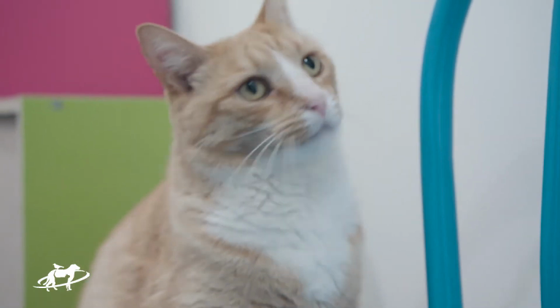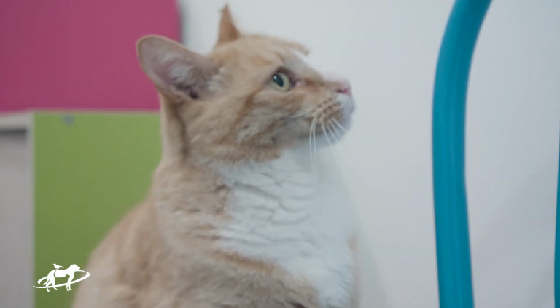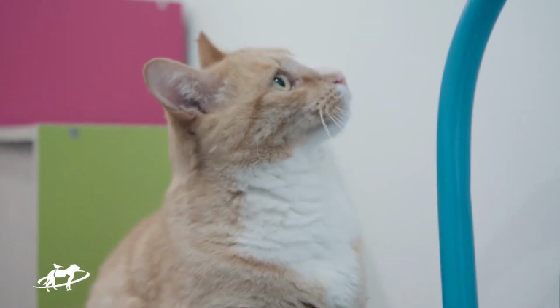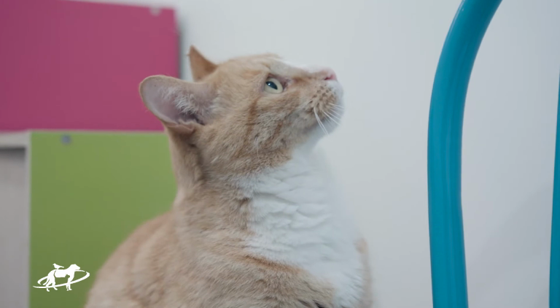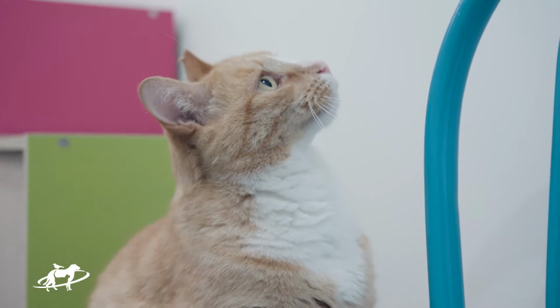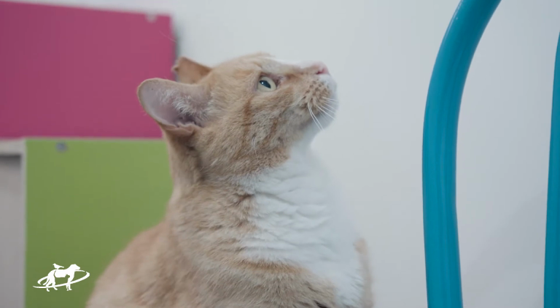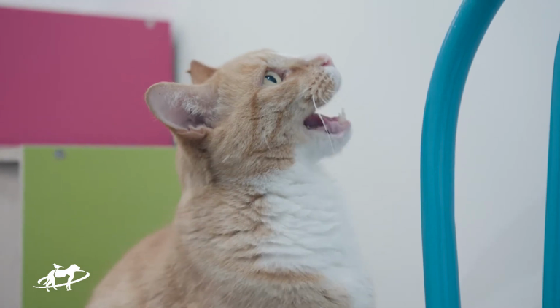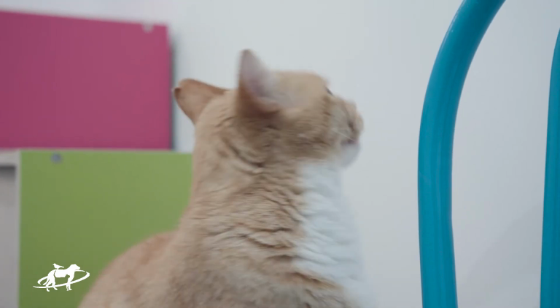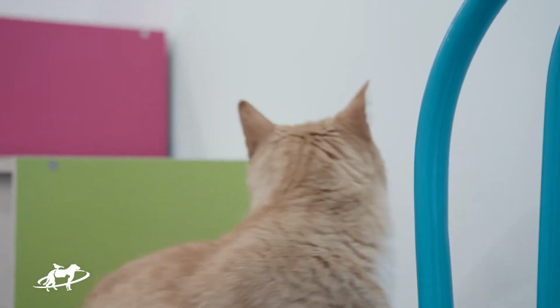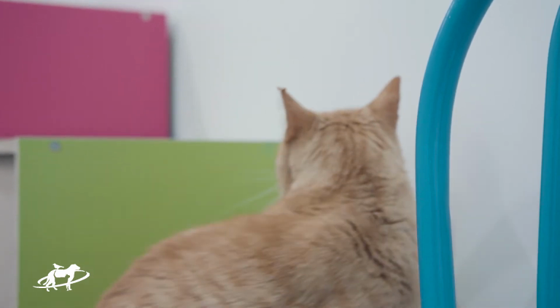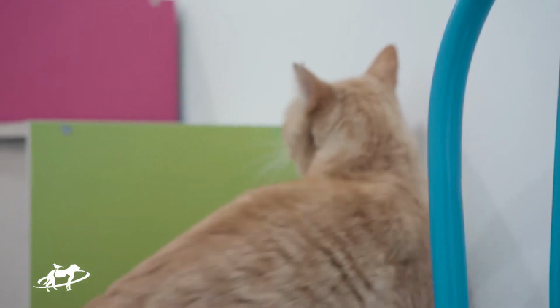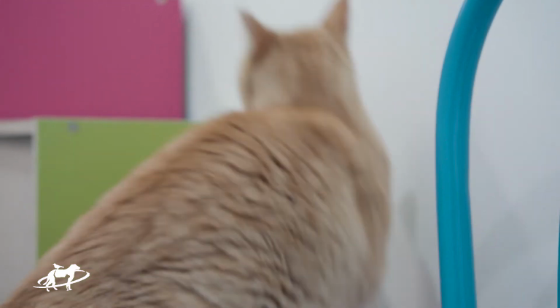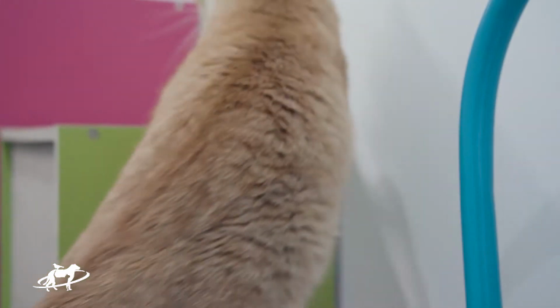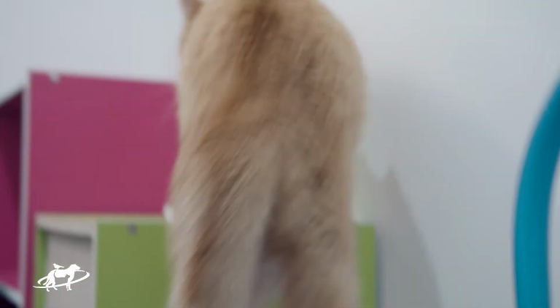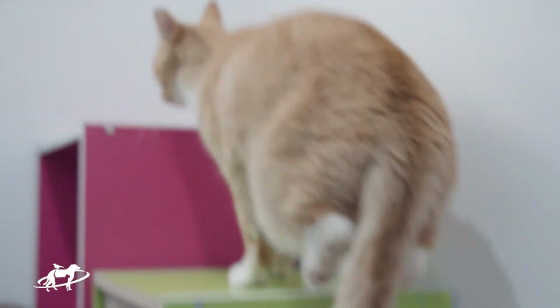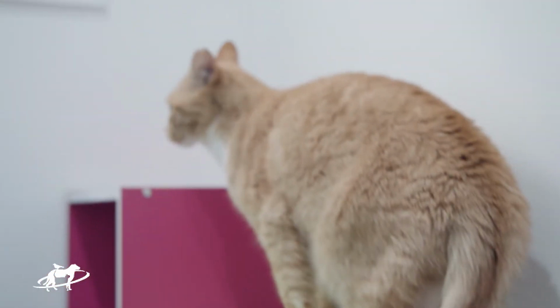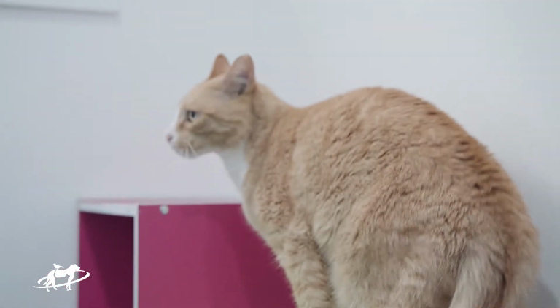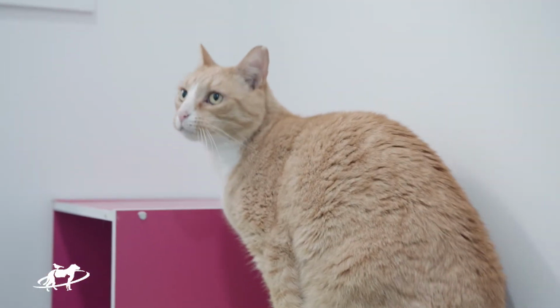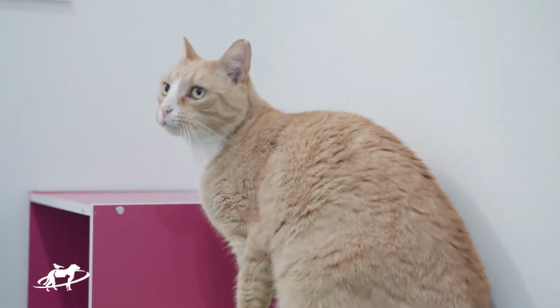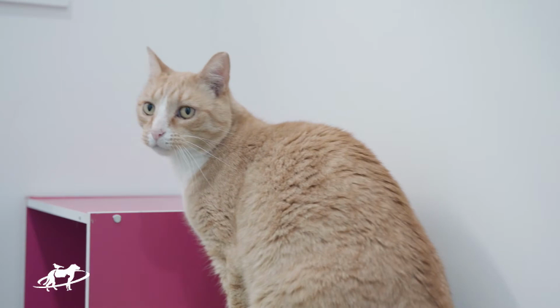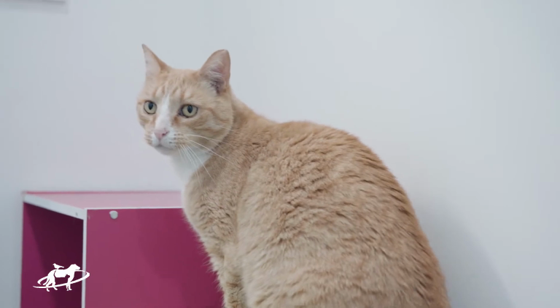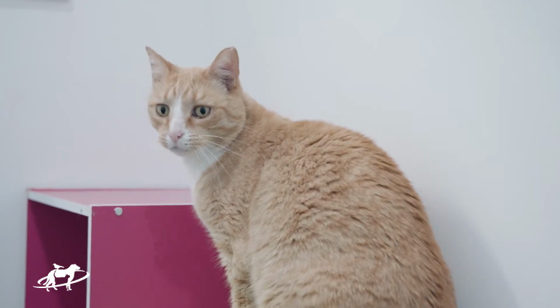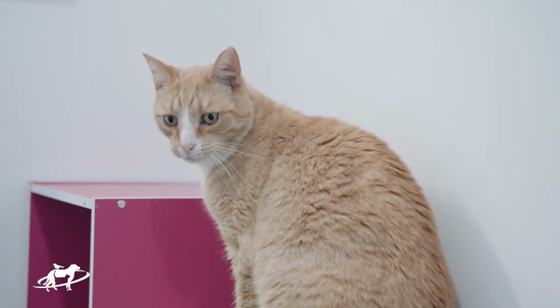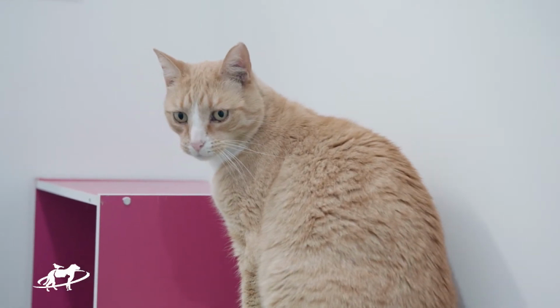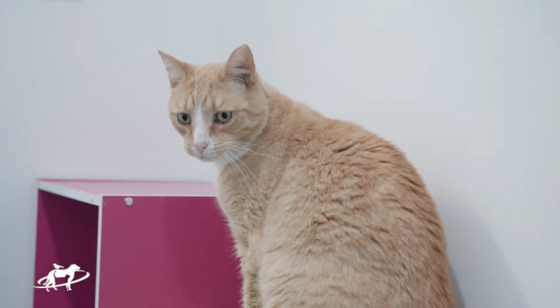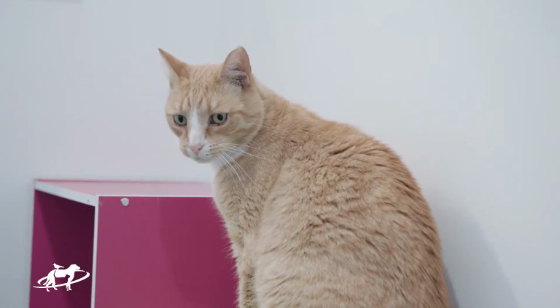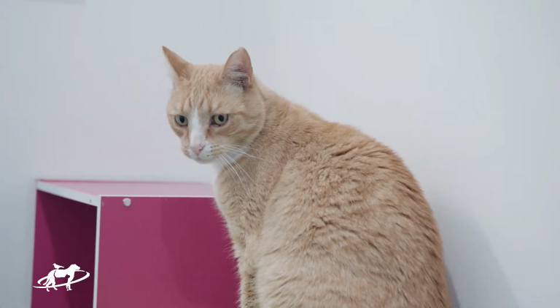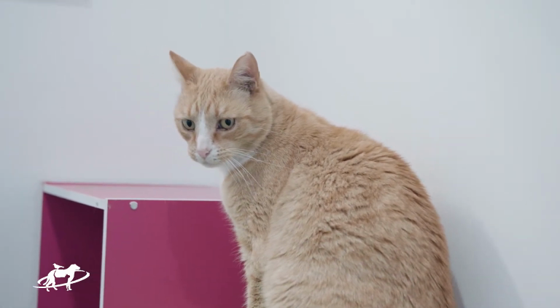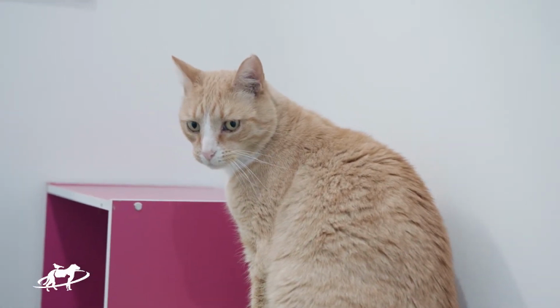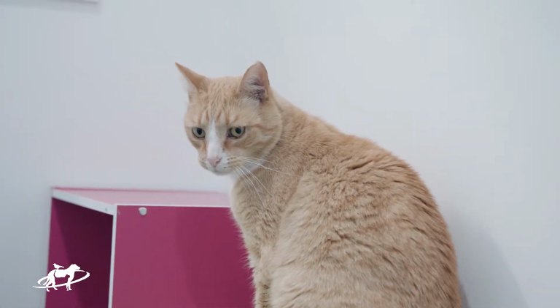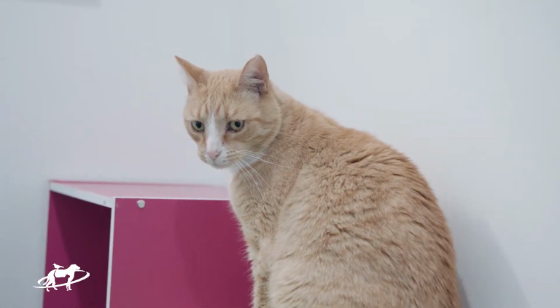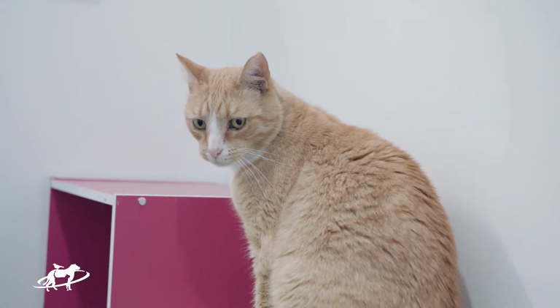As you can hear from that, it's not a very pleasant experience for the cat. But the good news is, it's quite easy to treat and detecting it is very easy.